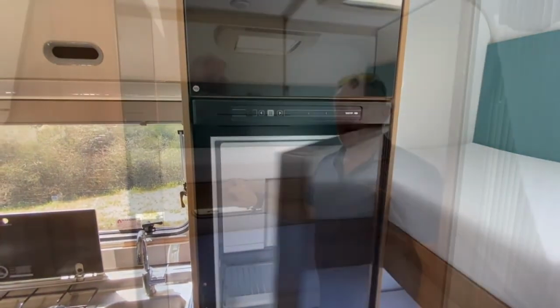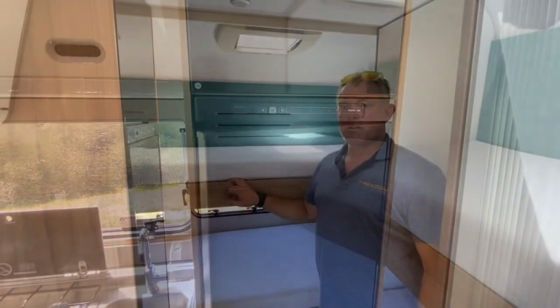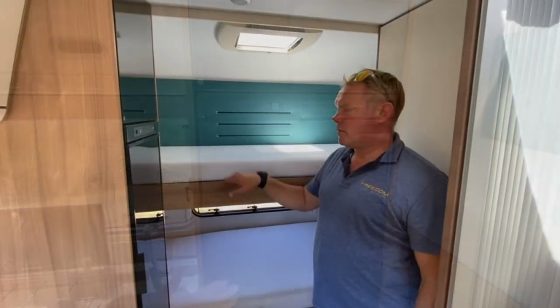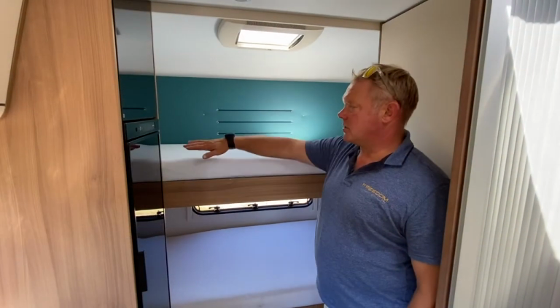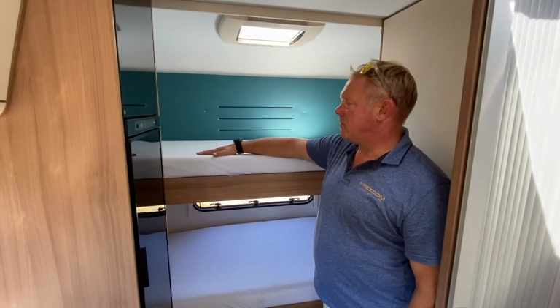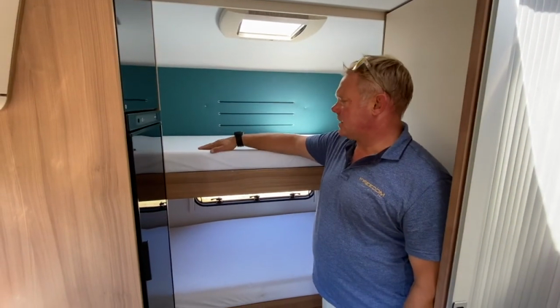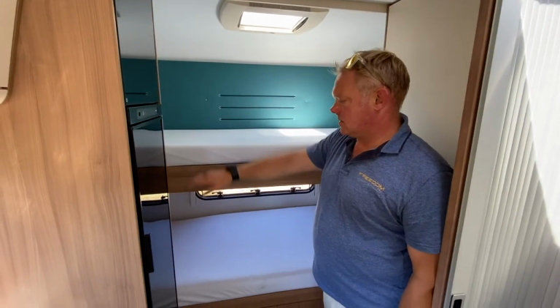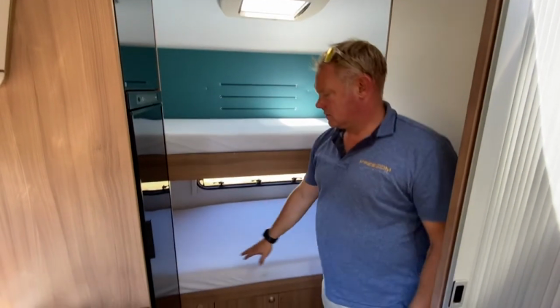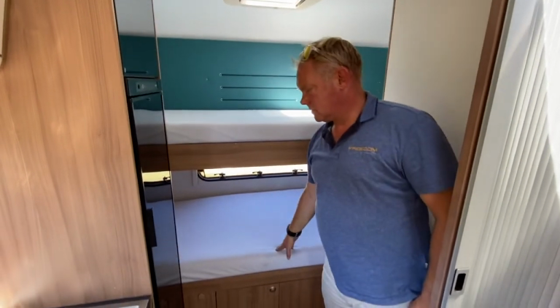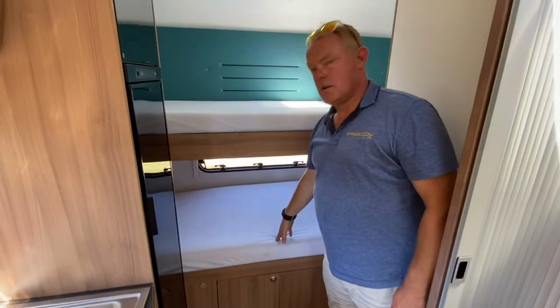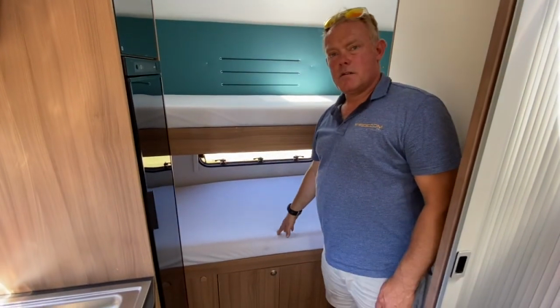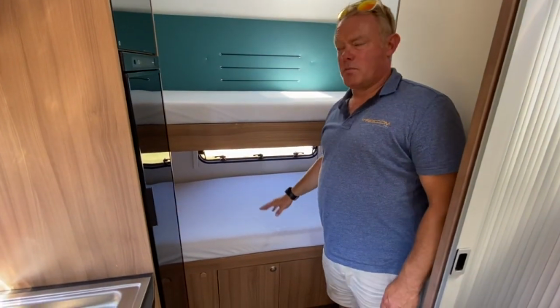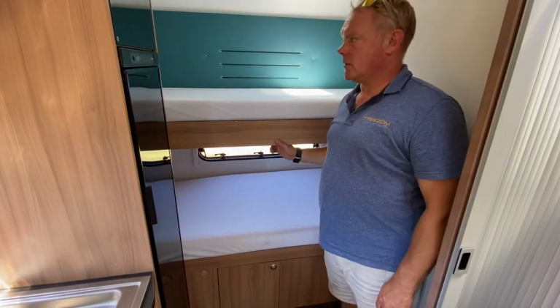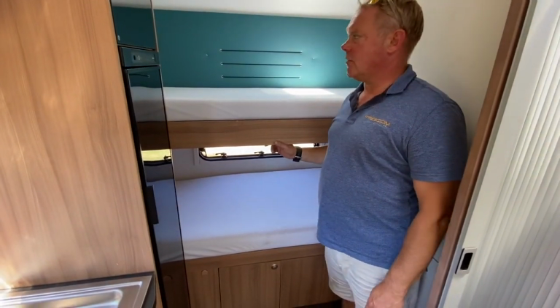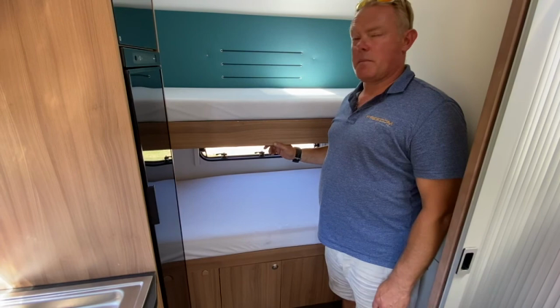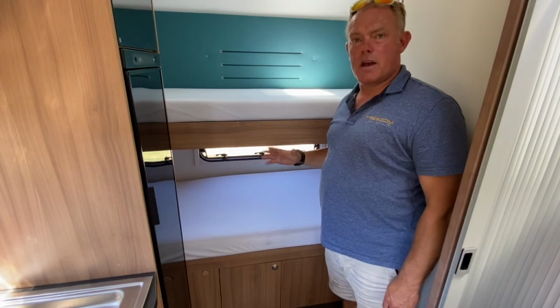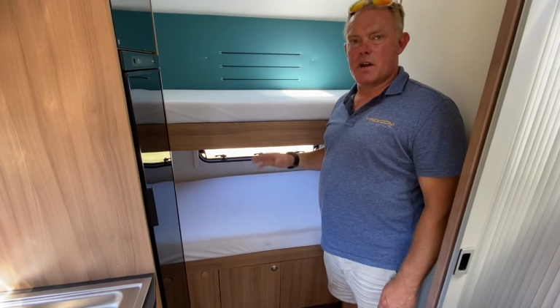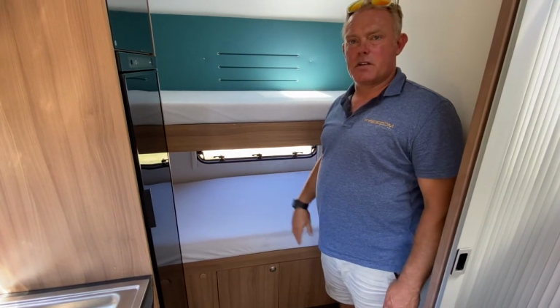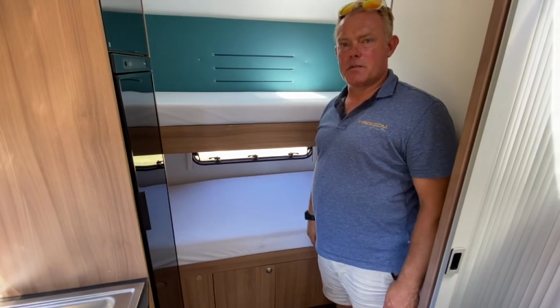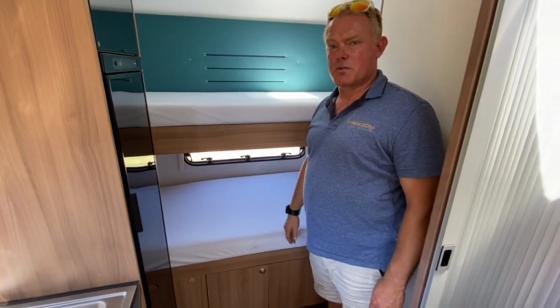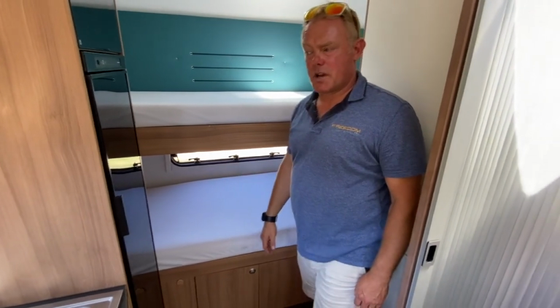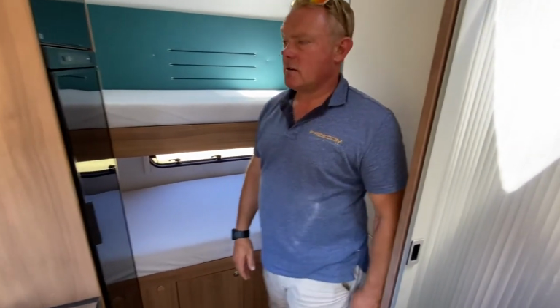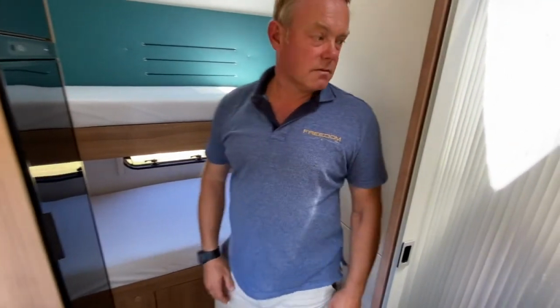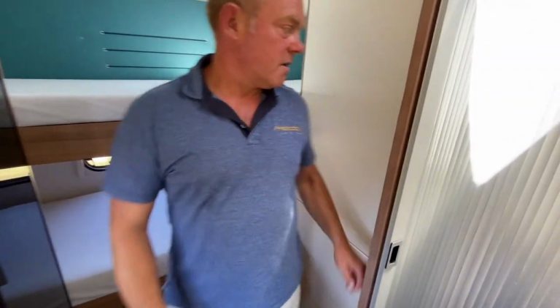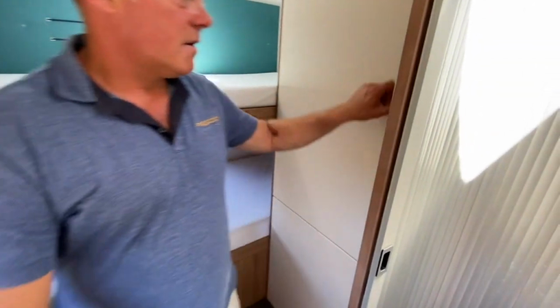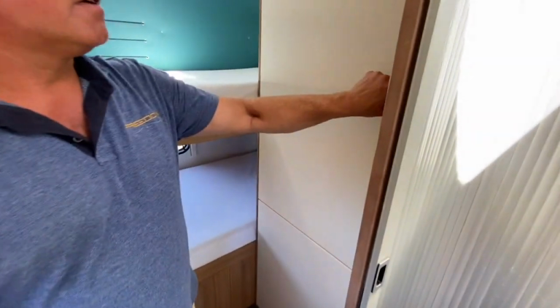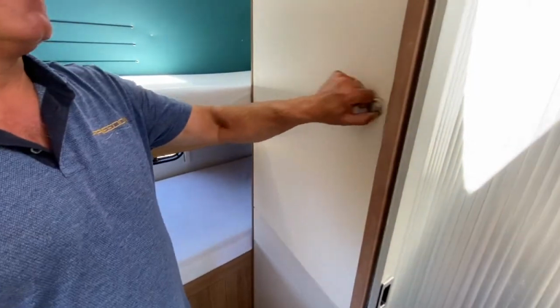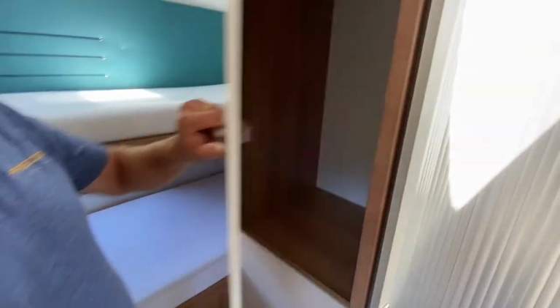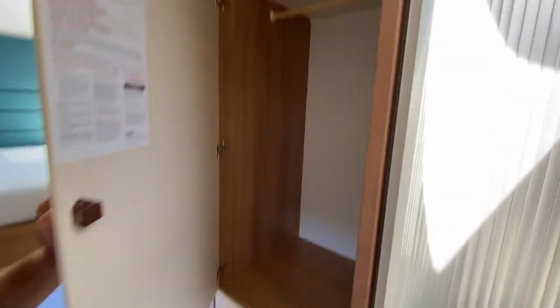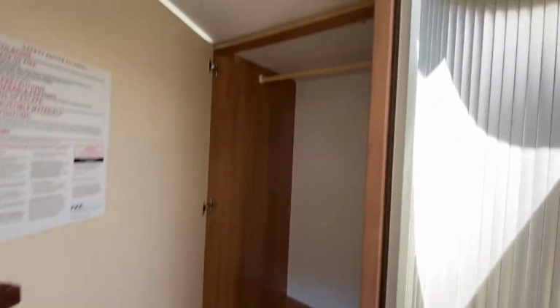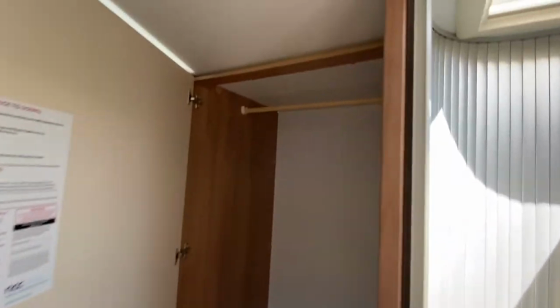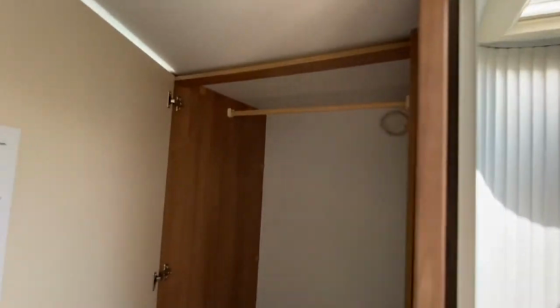To the rear we've got your two bunk beds — the bottom one can fold up out of the way so you can fit your big storage gear in. There's also a massive wardrobe.